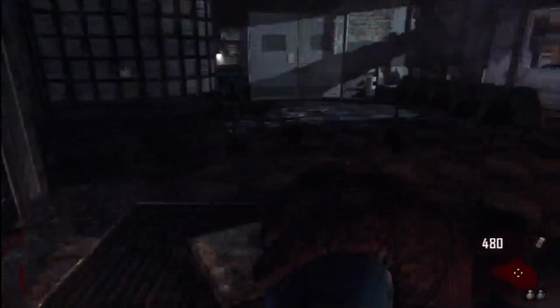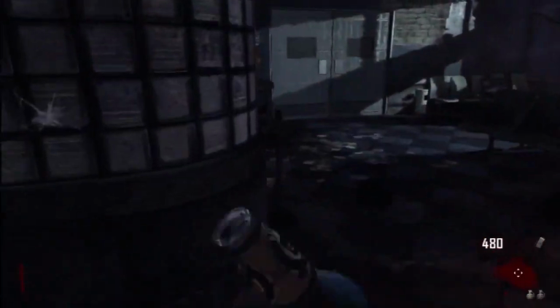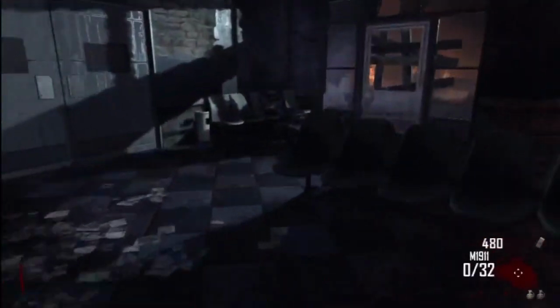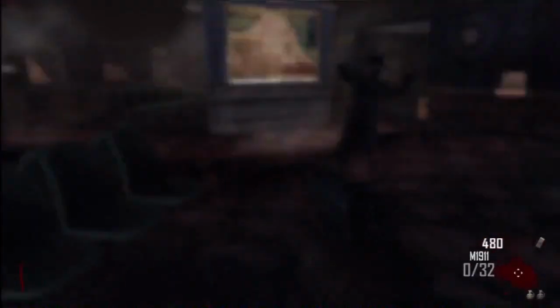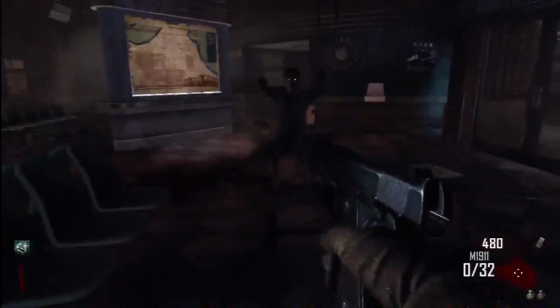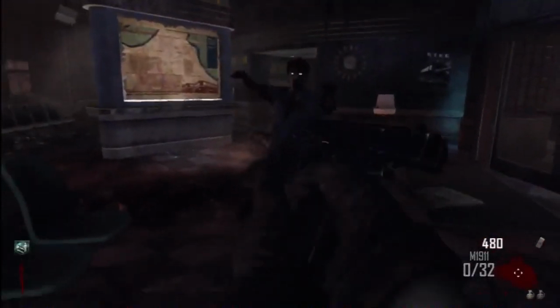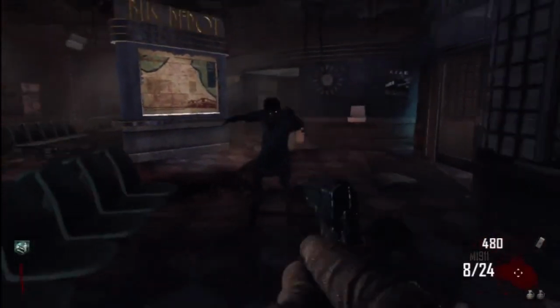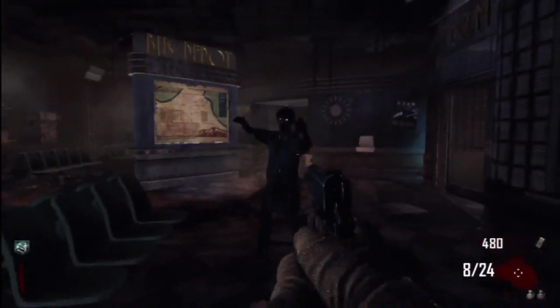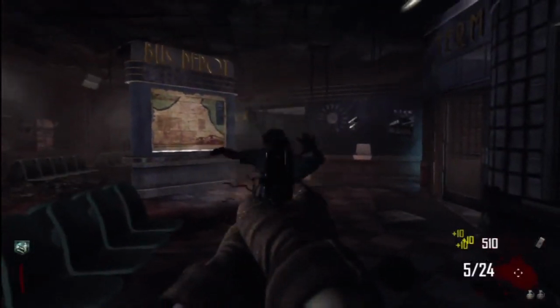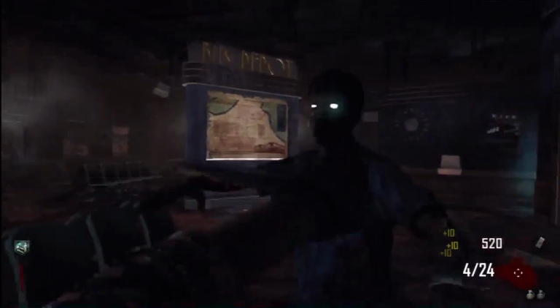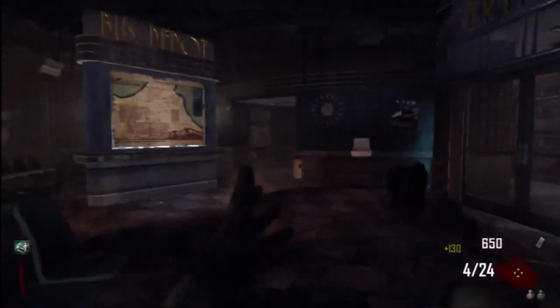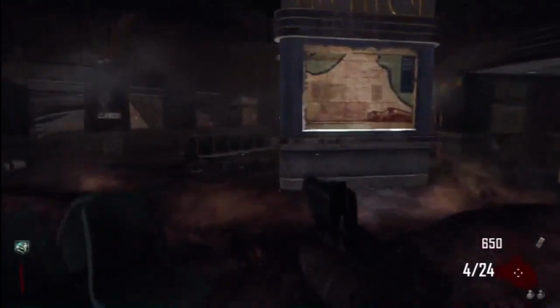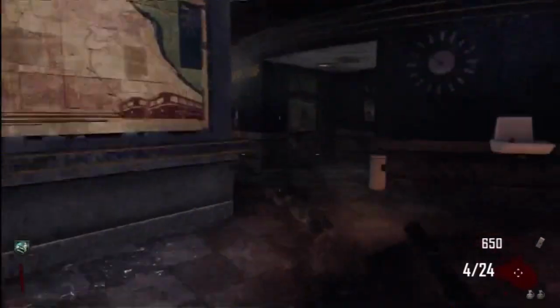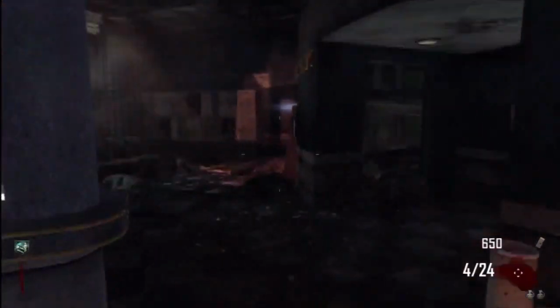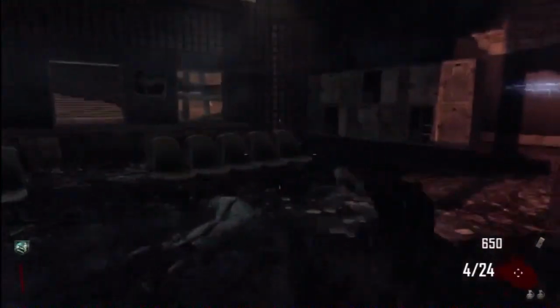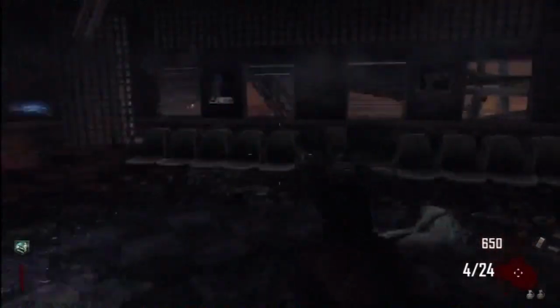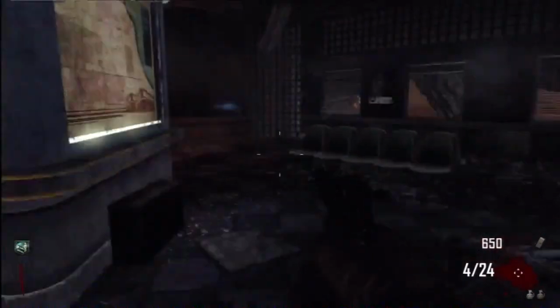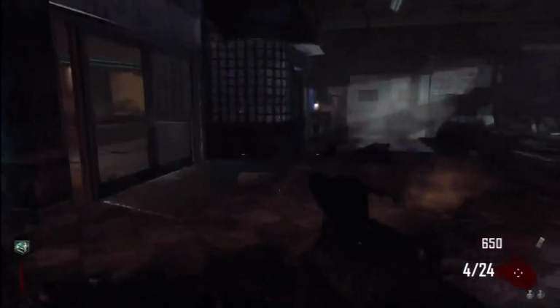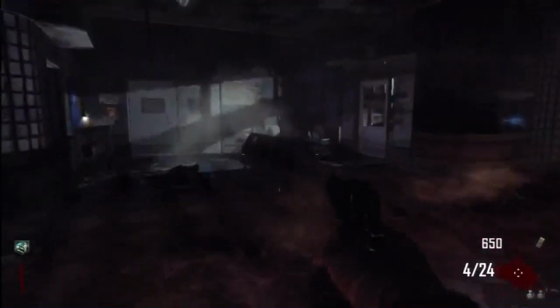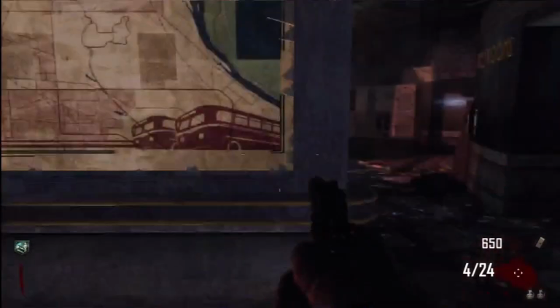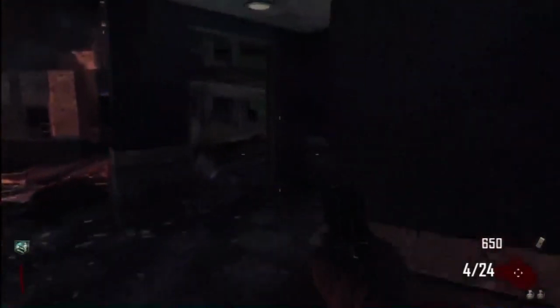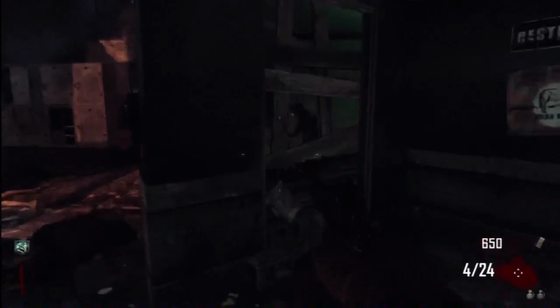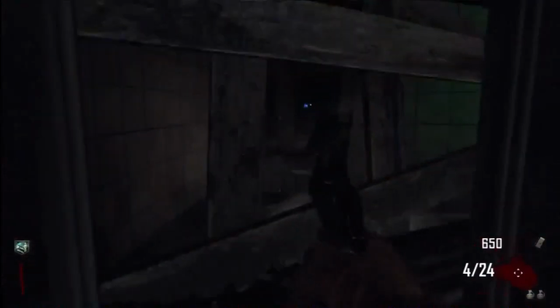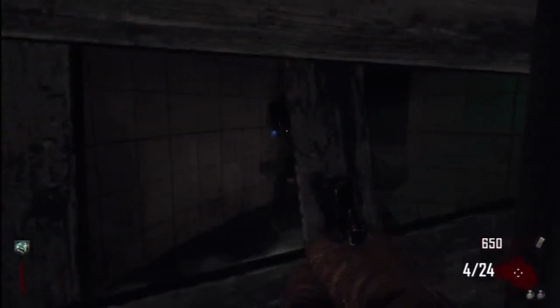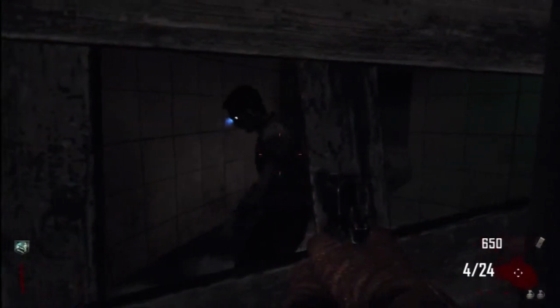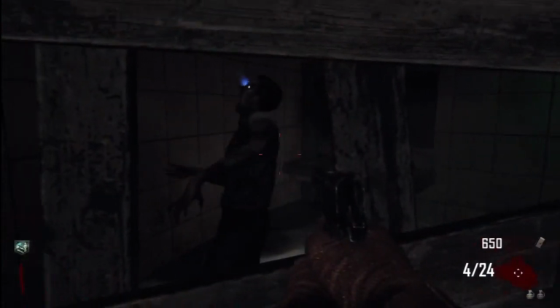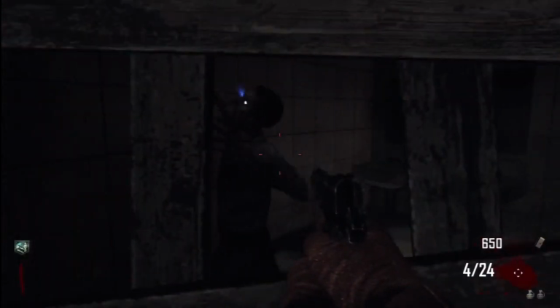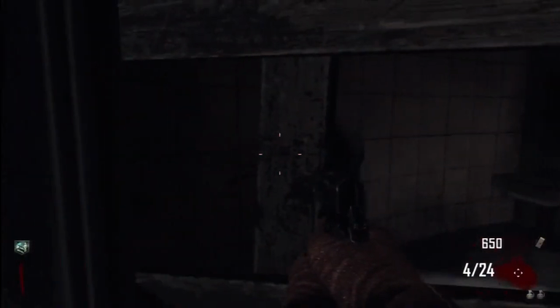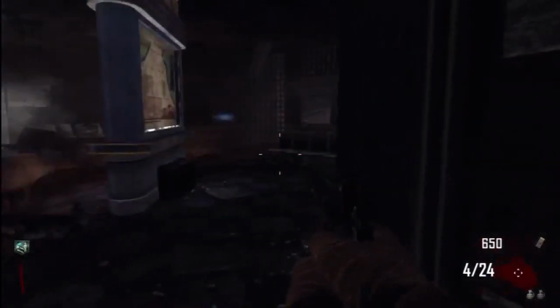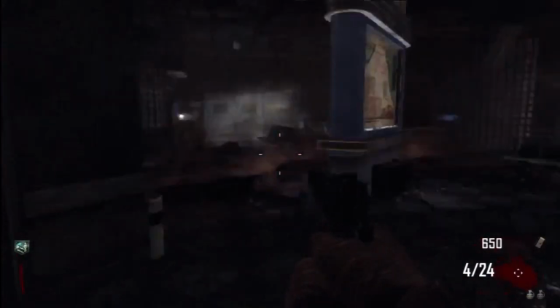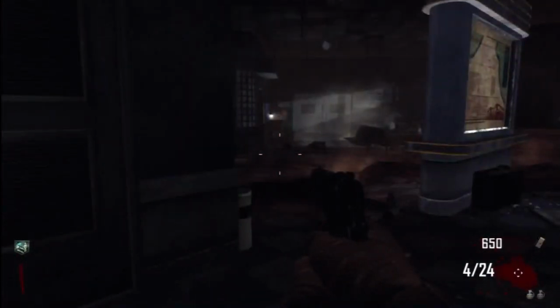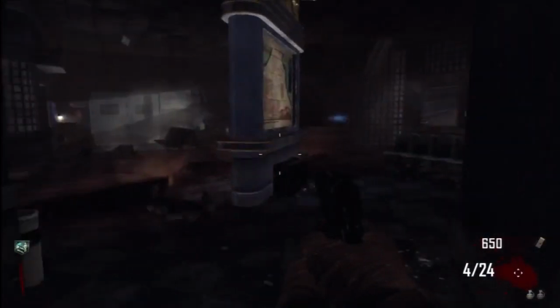Basically, just go into a solo match, buy some Quick Revive, go down — don't kill all the zombies like me — but after you get your cricket knife you're gonna go down.